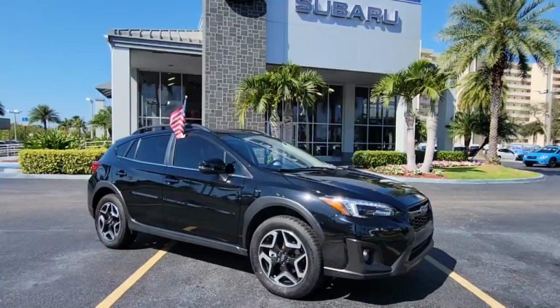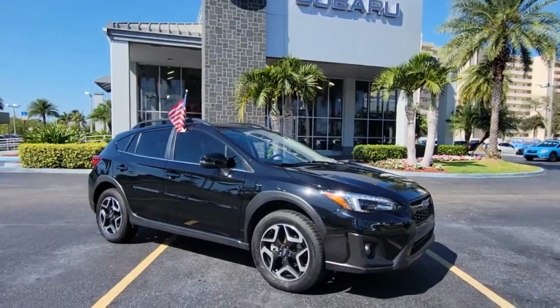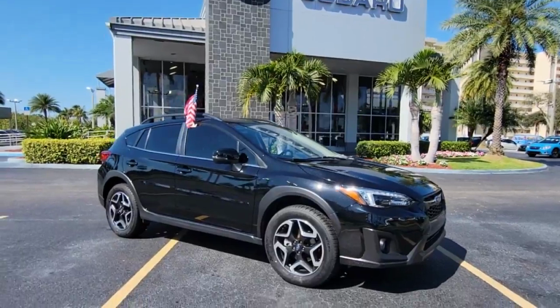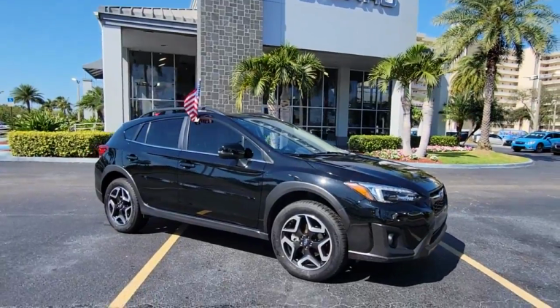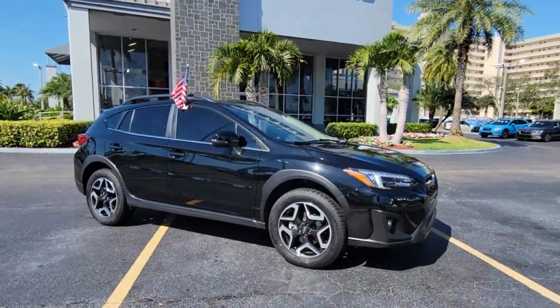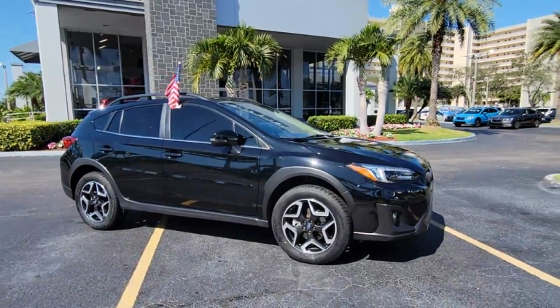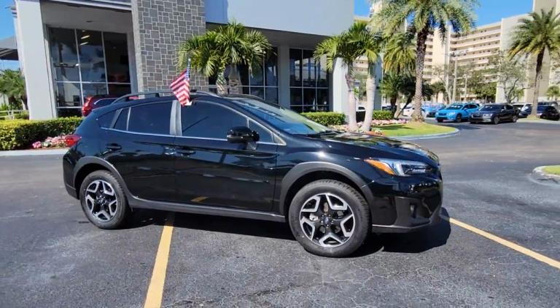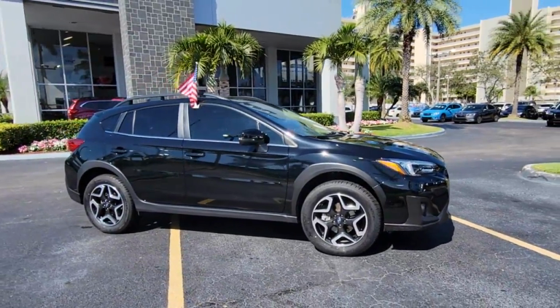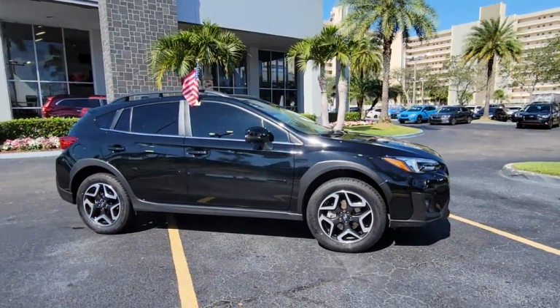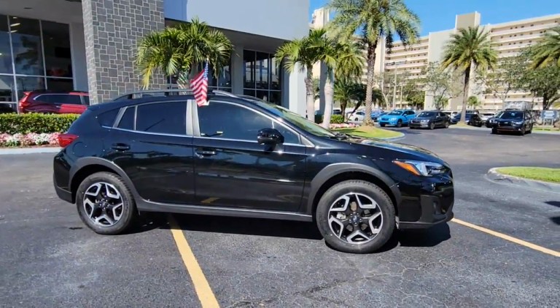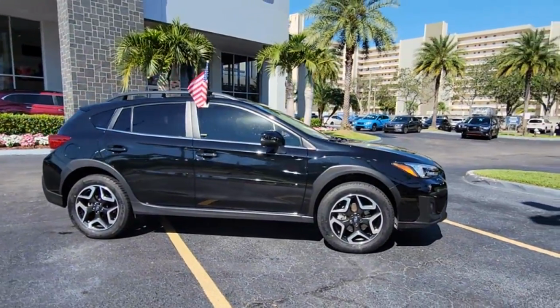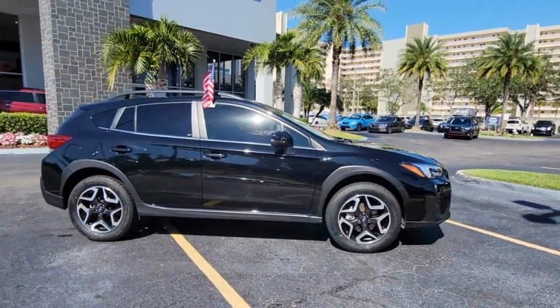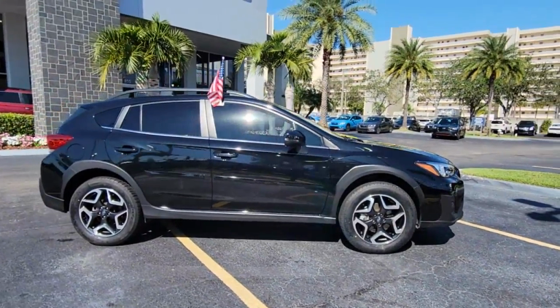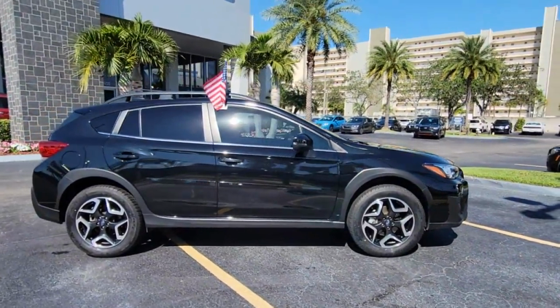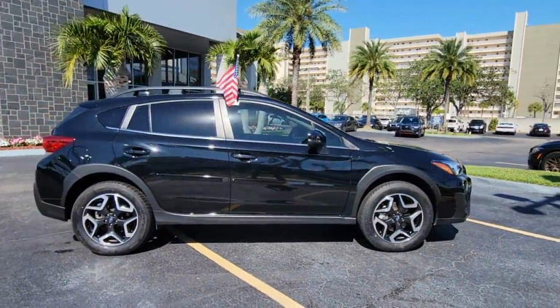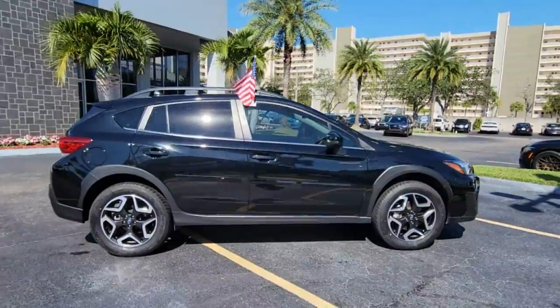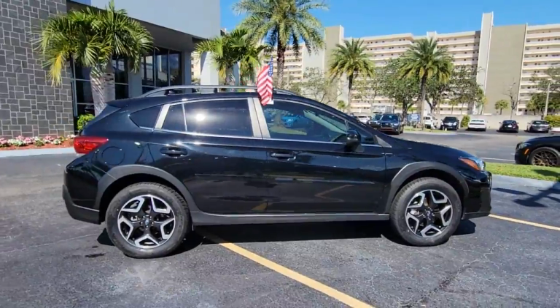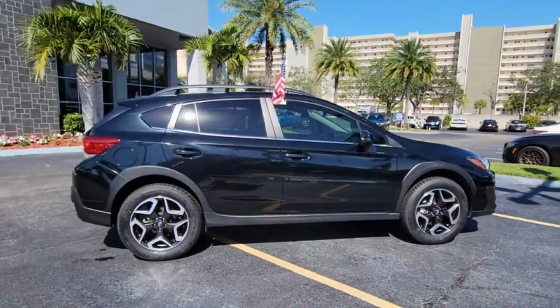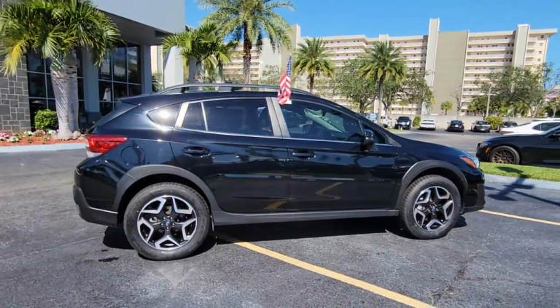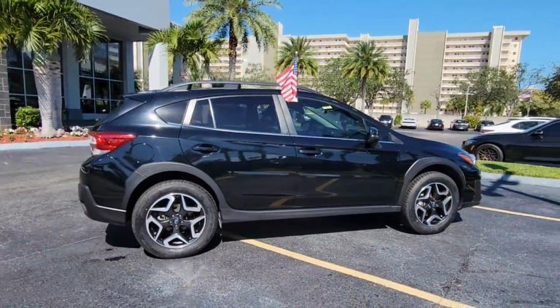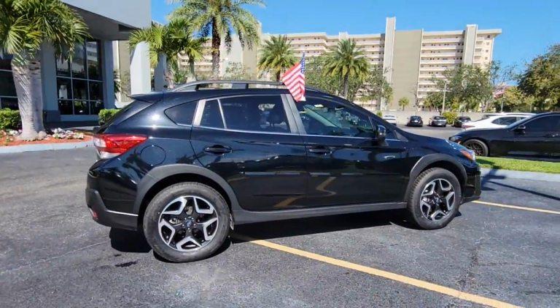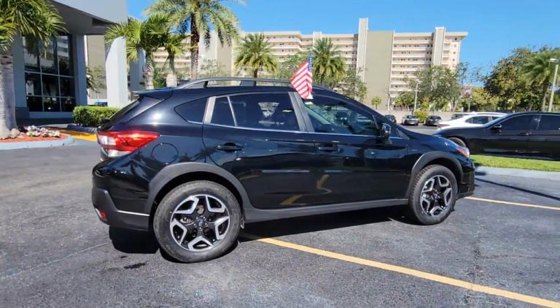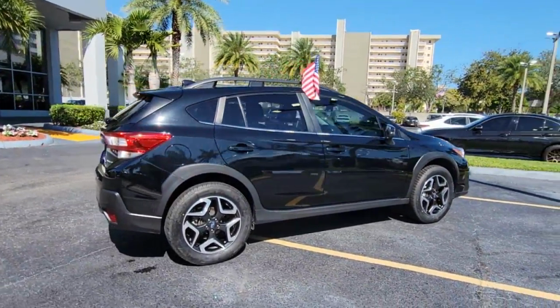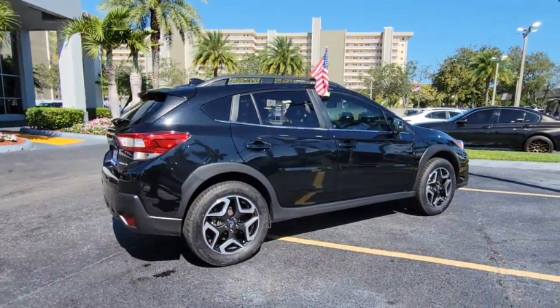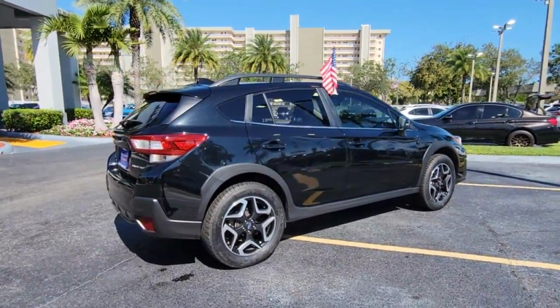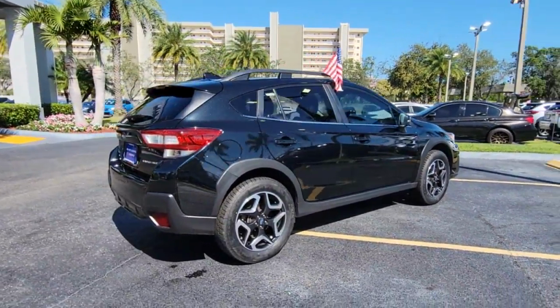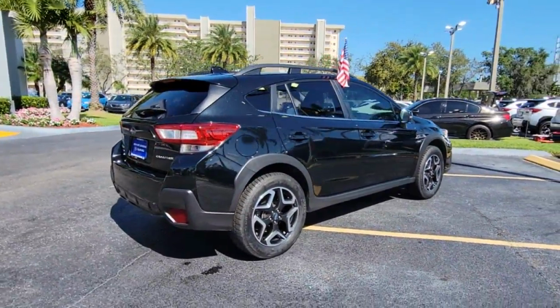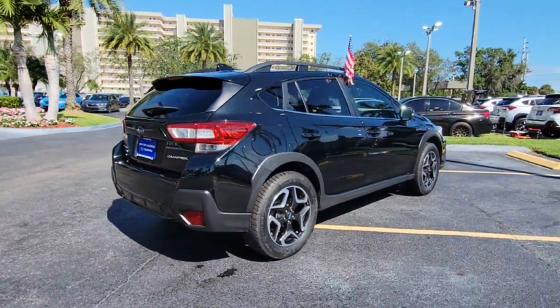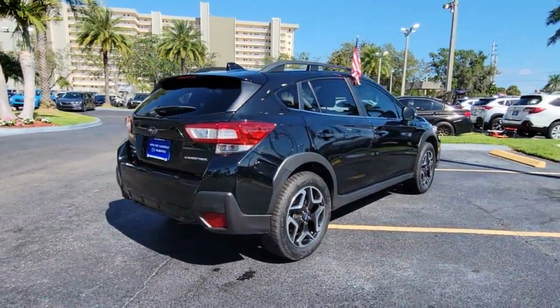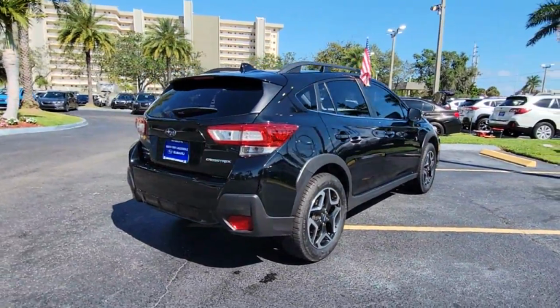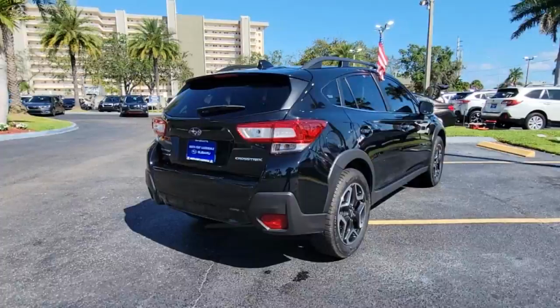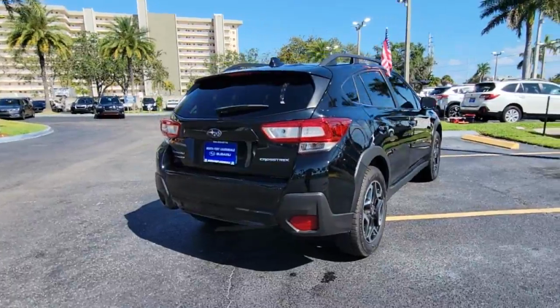Look no further than the 2019 Subaru Crosstrek. With less than 20,000 miles on the odometer, this vehicle provides excellent value. This affordable Crosstrek gives you all the features you need to keep up with your busy lifestyle.